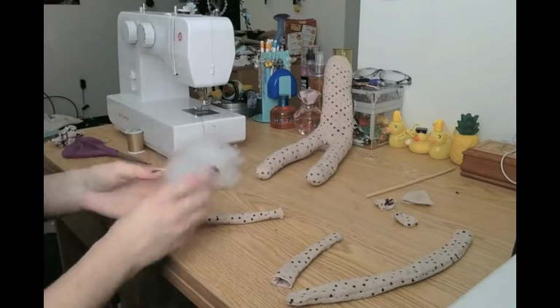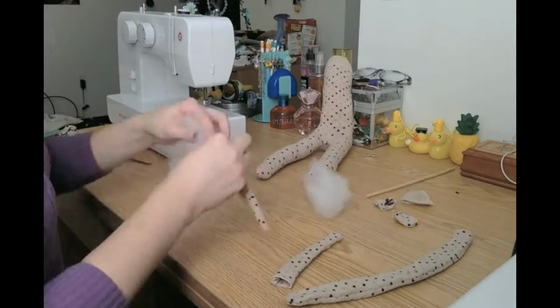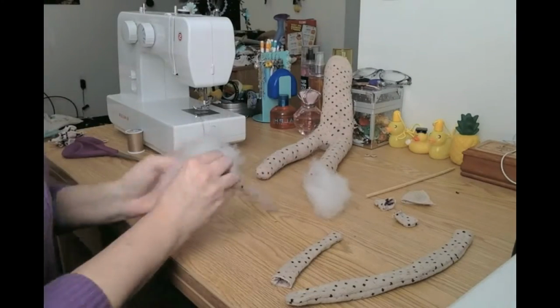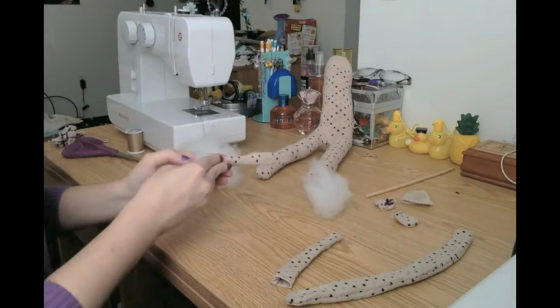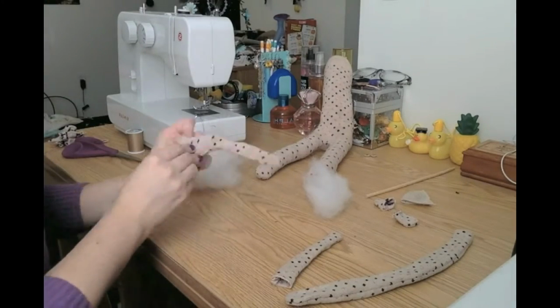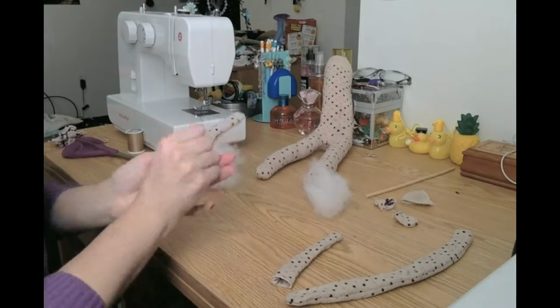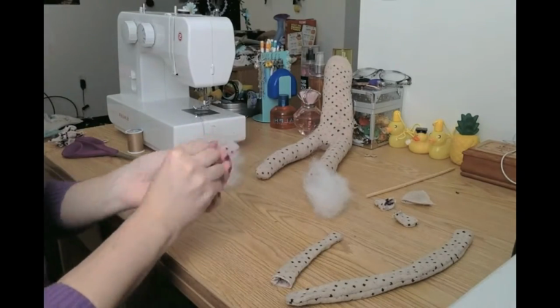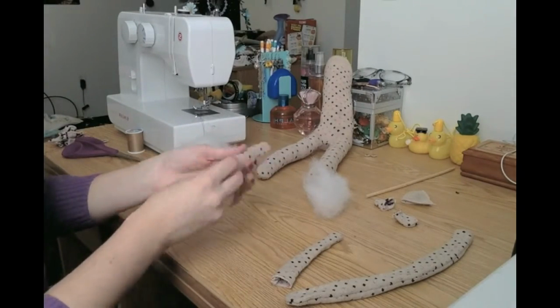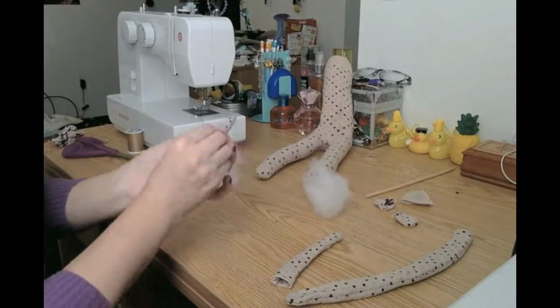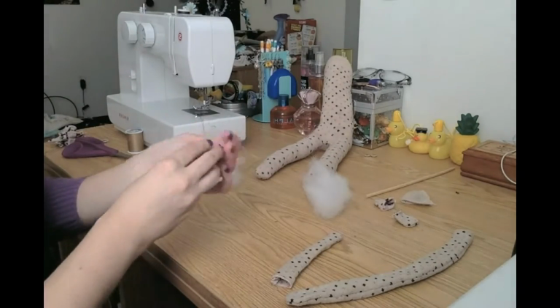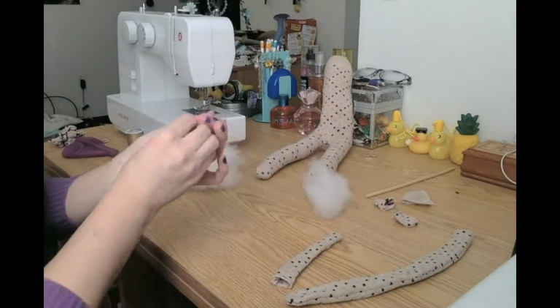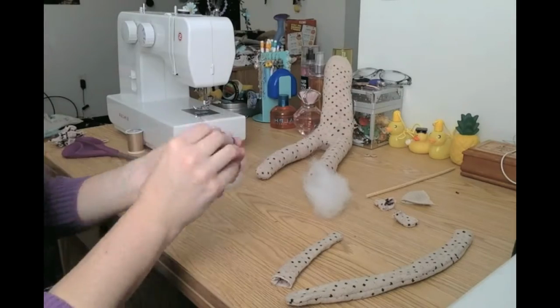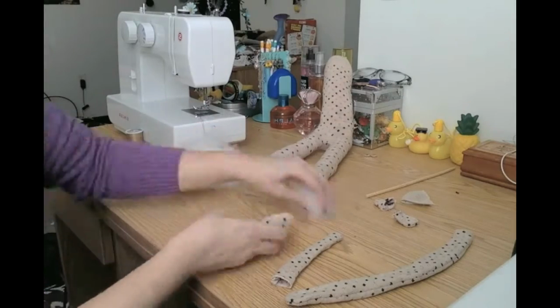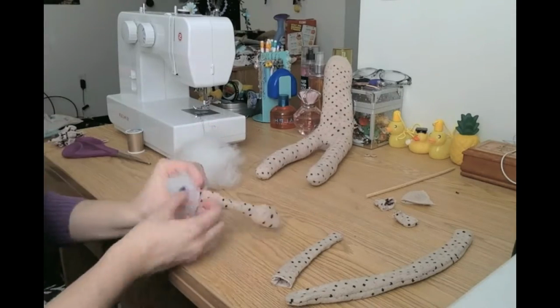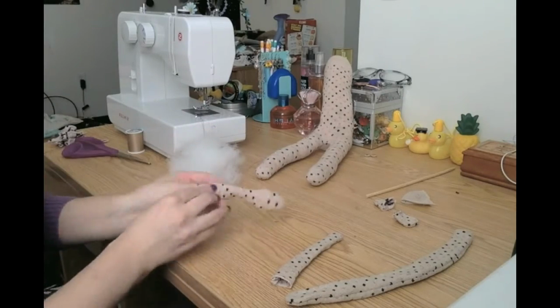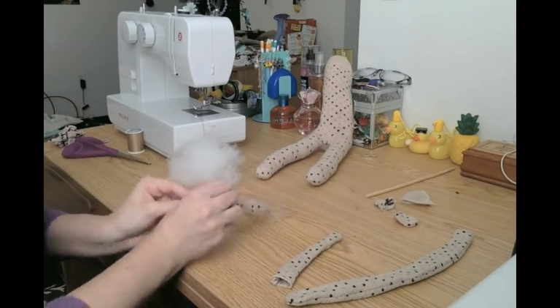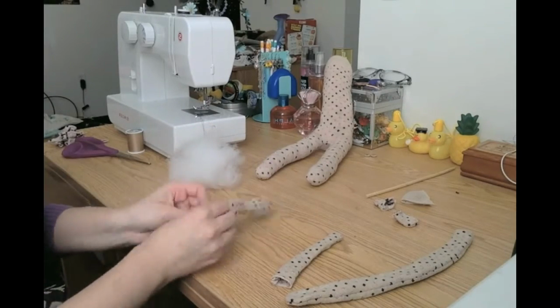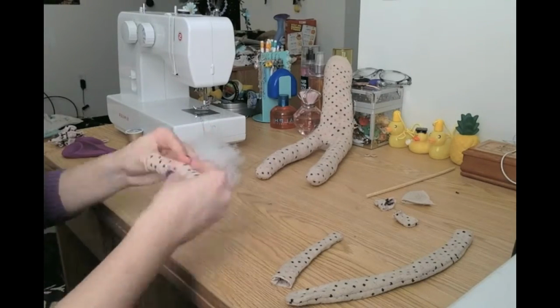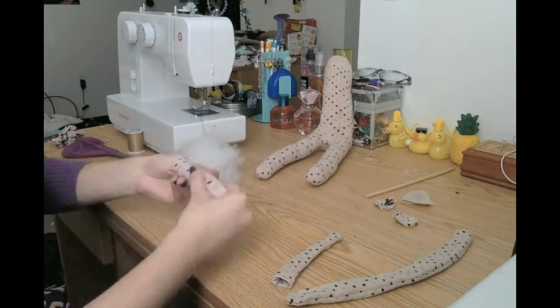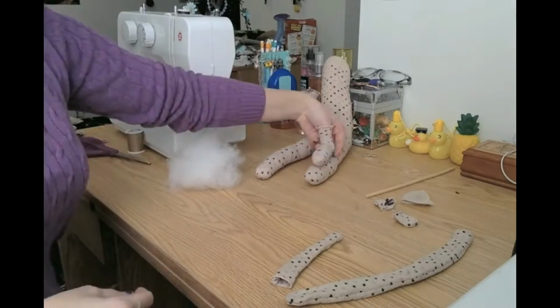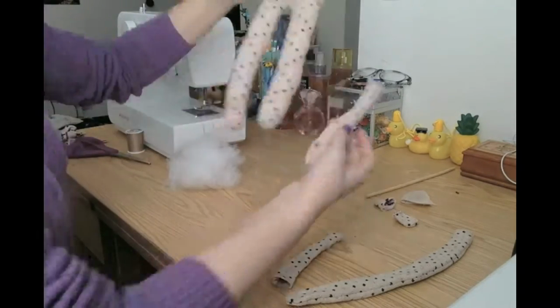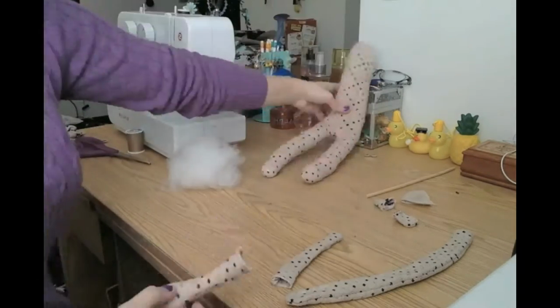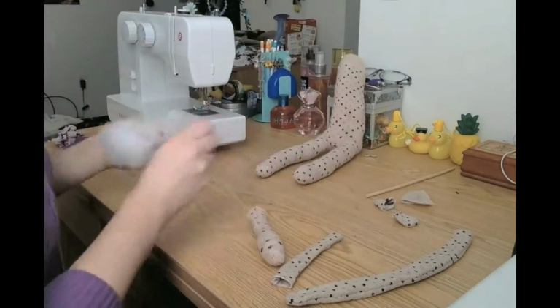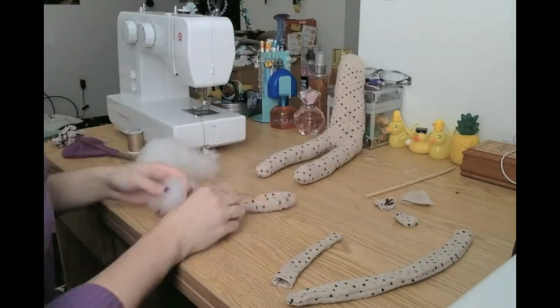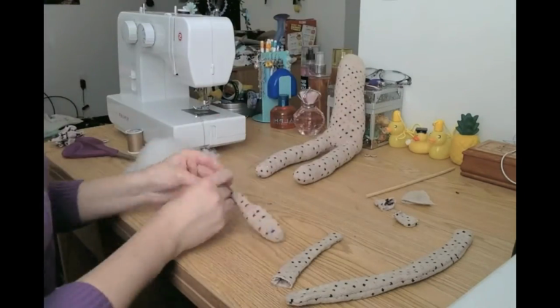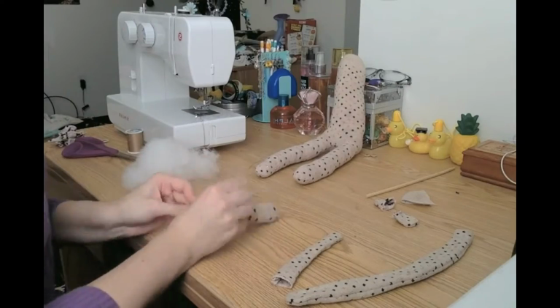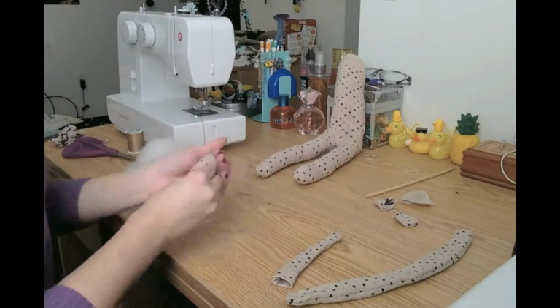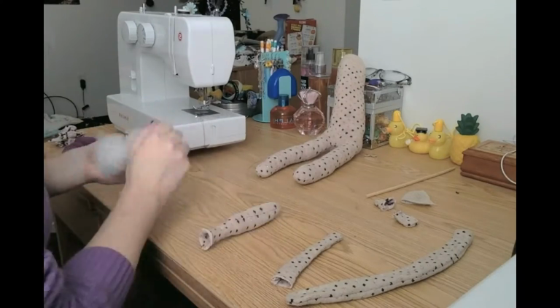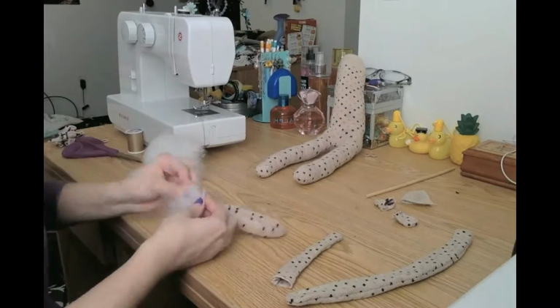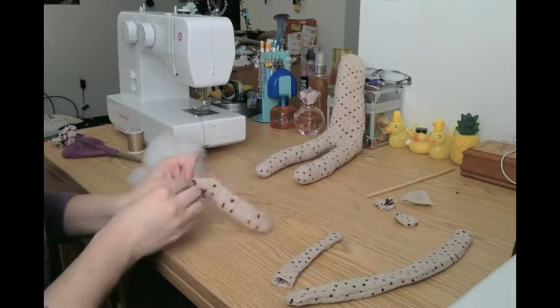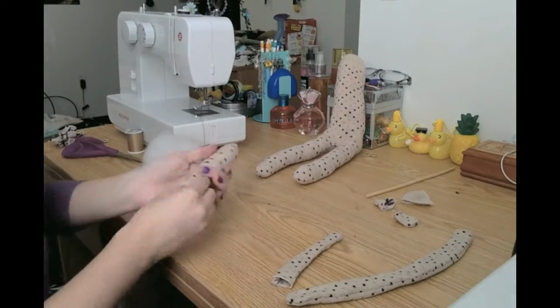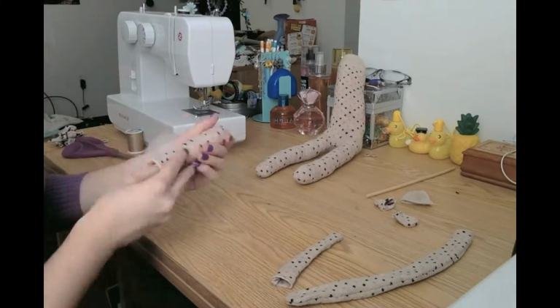Then it's just about stuffing the rest of the appendages. You want the arms to be fairly close in size to the legs. You really shouldn't be too worried about over-stuffing — the socks will stretch. As long as the tension from your sewing machine is normal, your seams shouldn't have a problem.